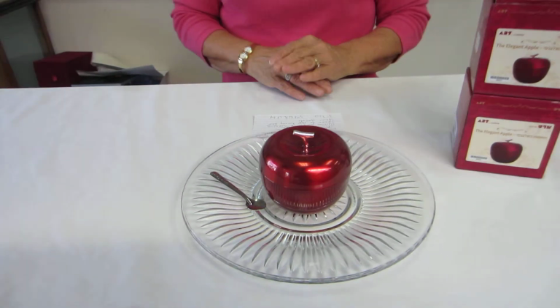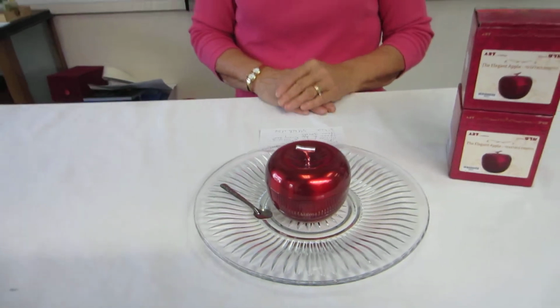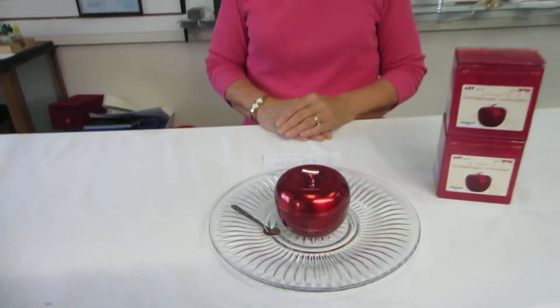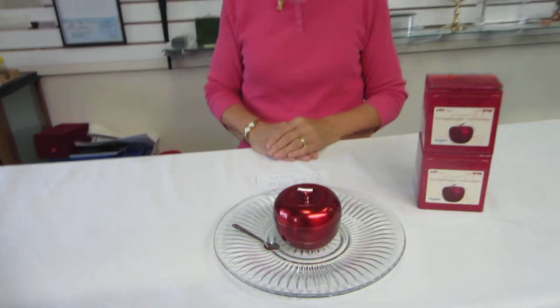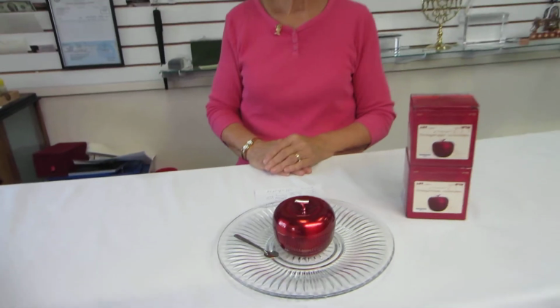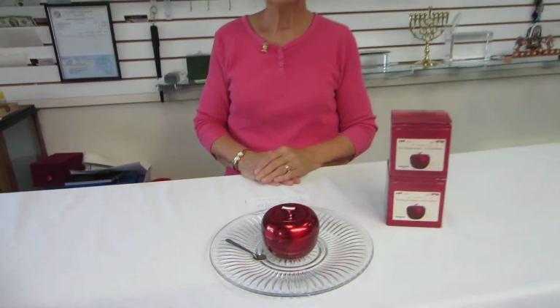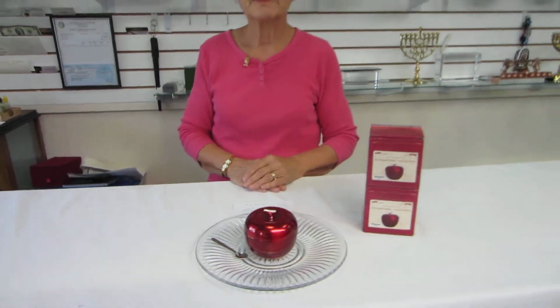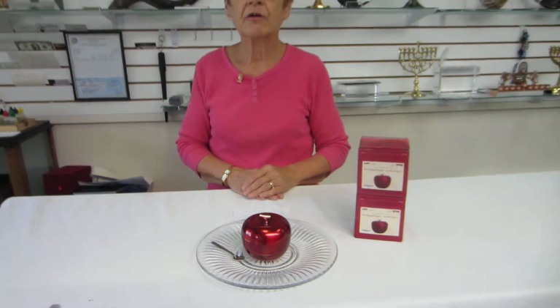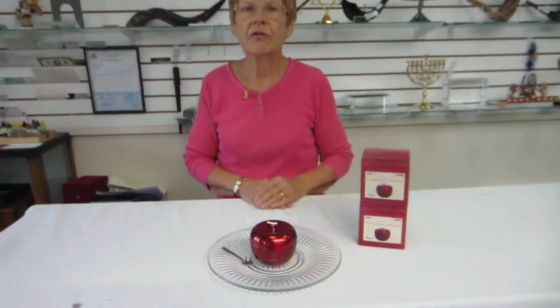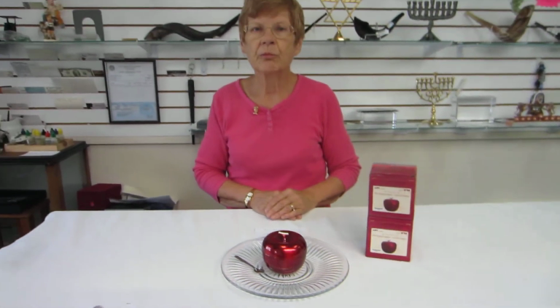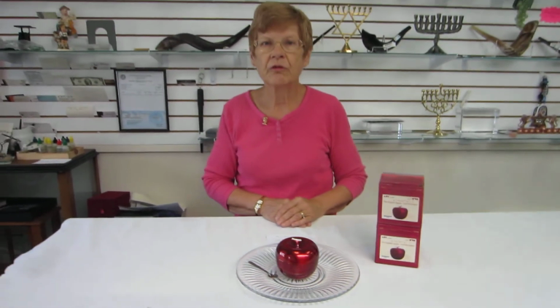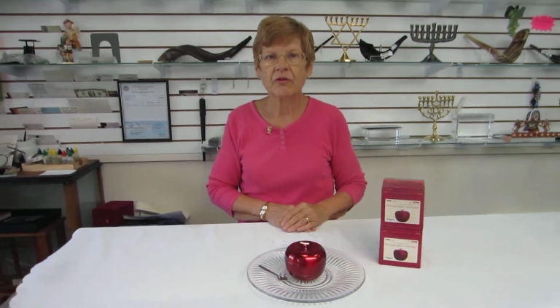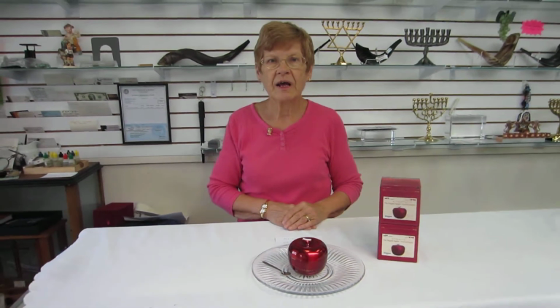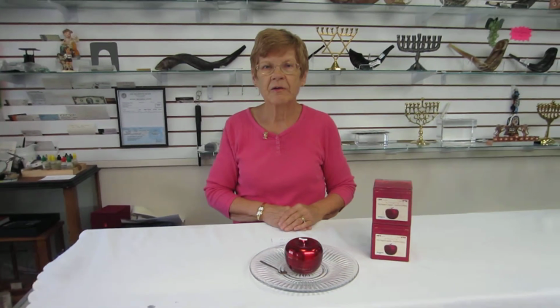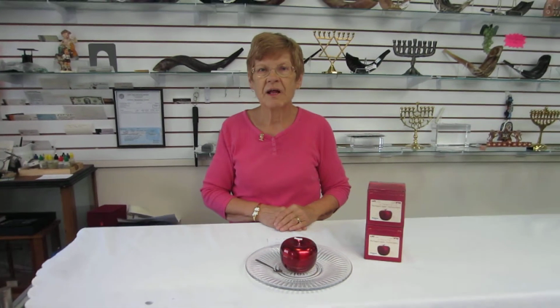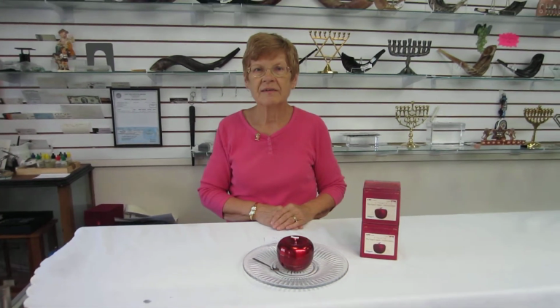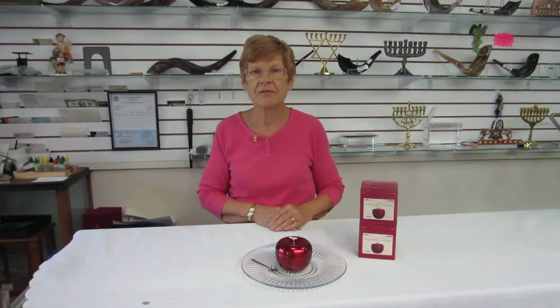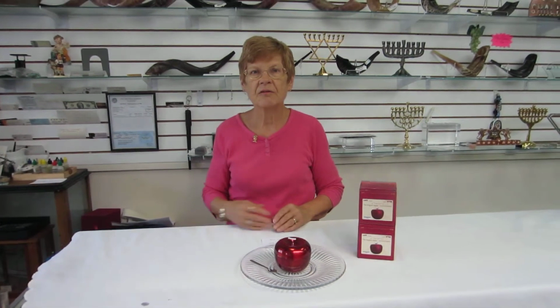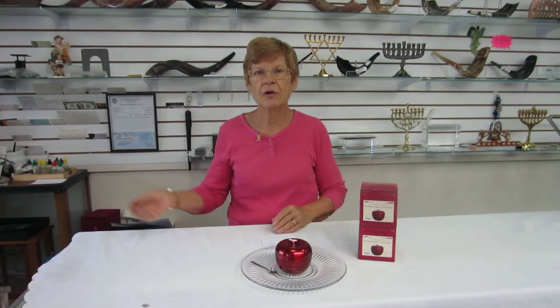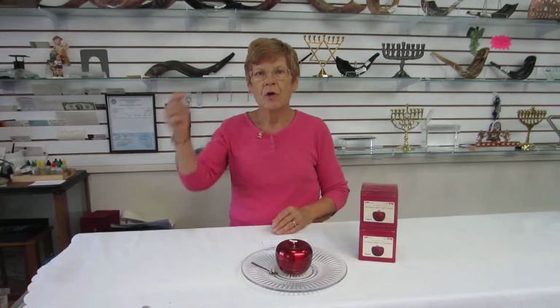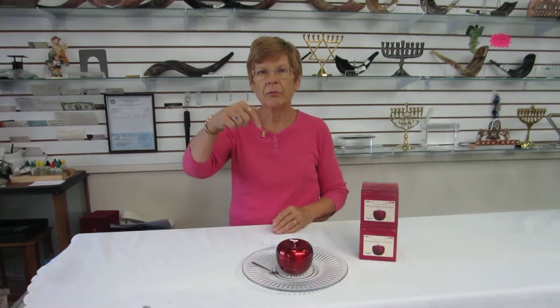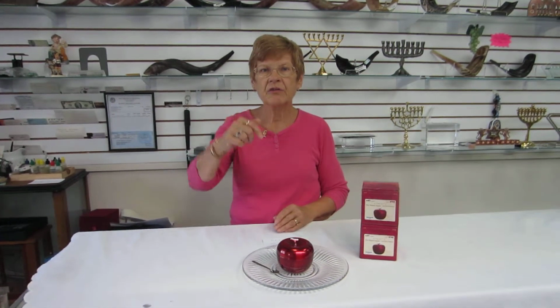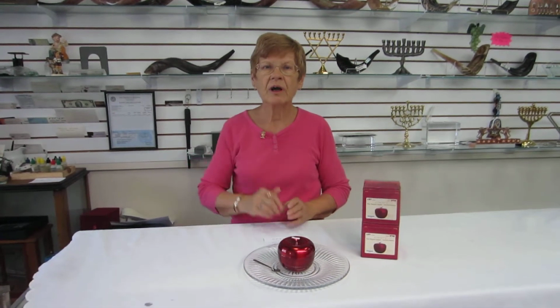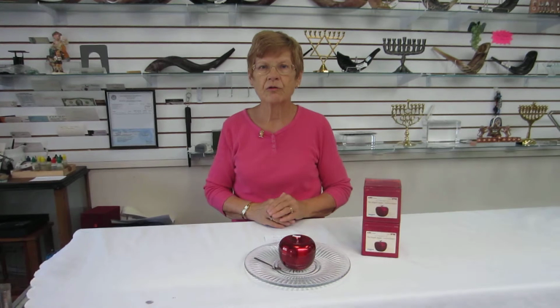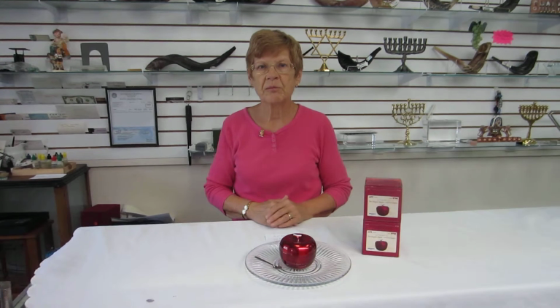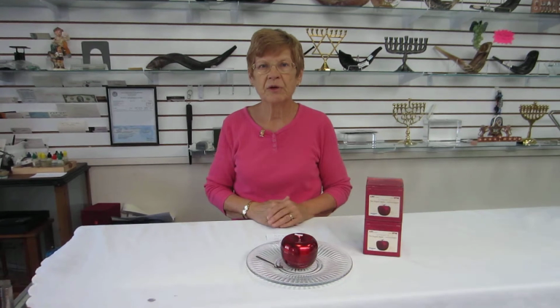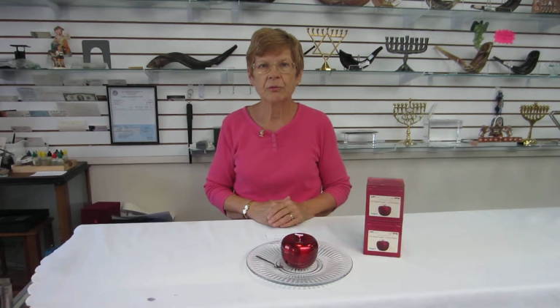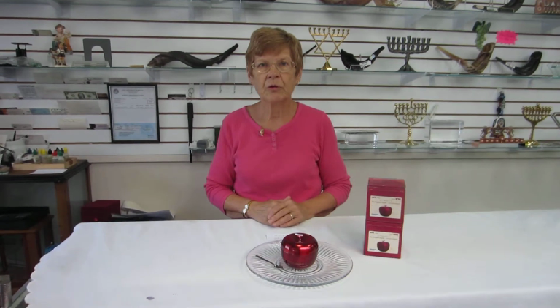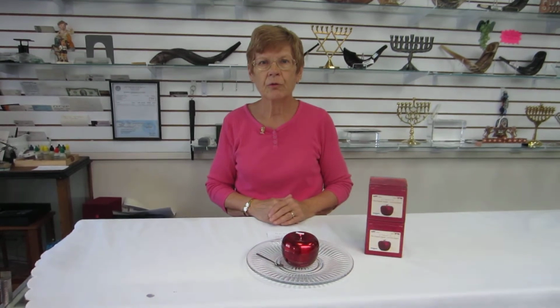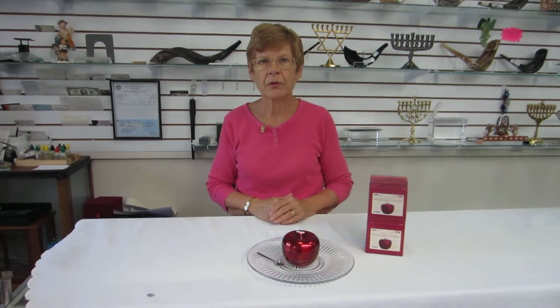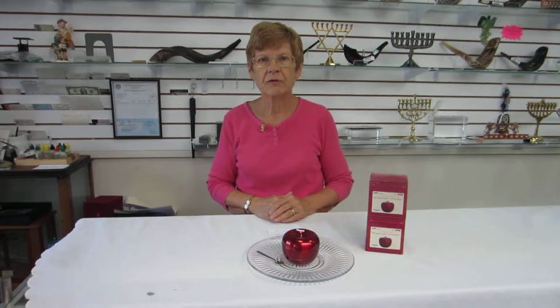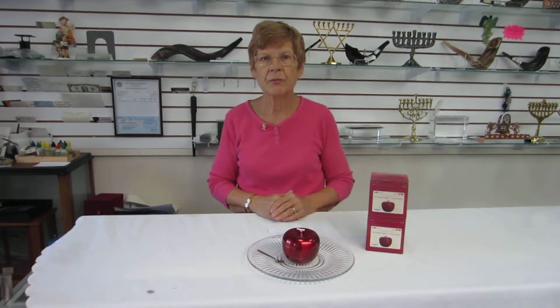This honey dish is available at Aharon's Jewish Books and Judaica in the Mile High city of Denver, or please check our drop-down menu below for ordering information.